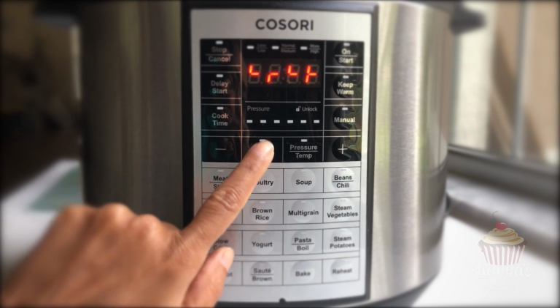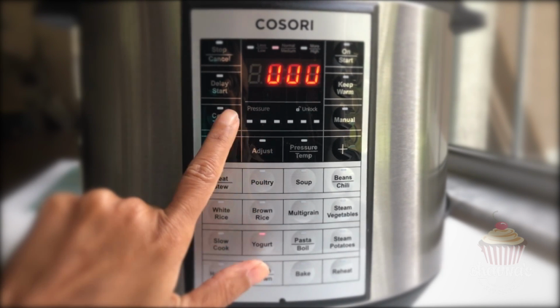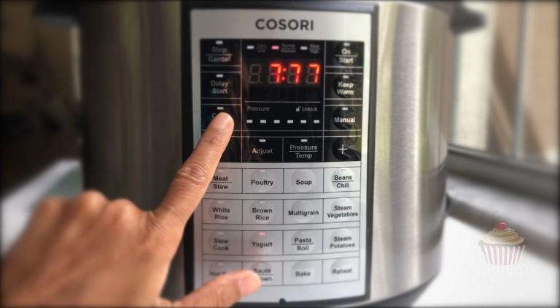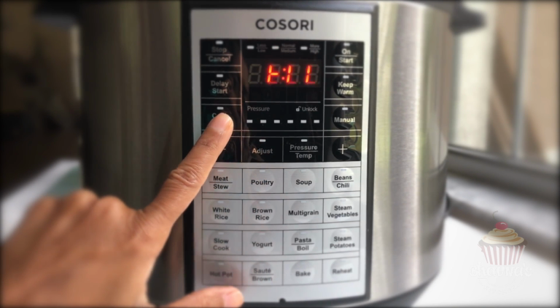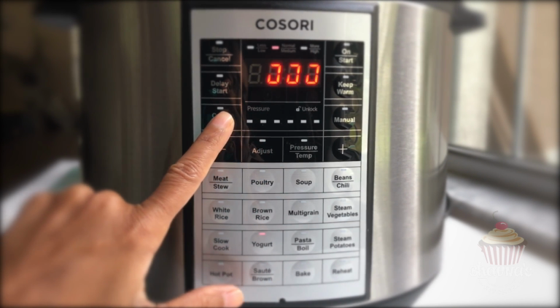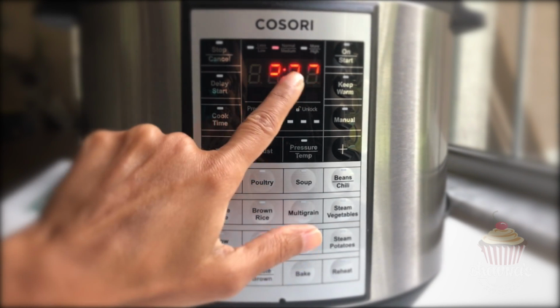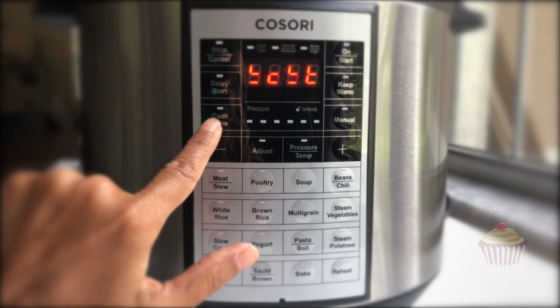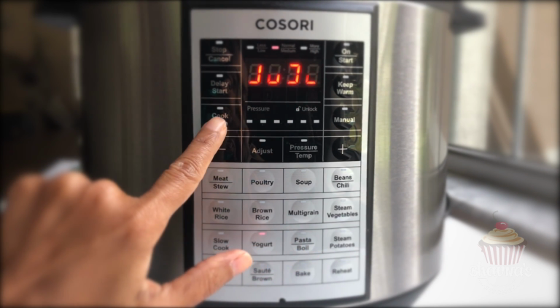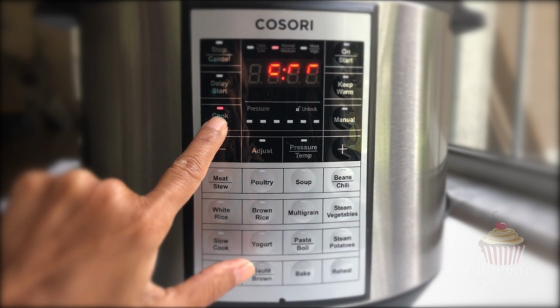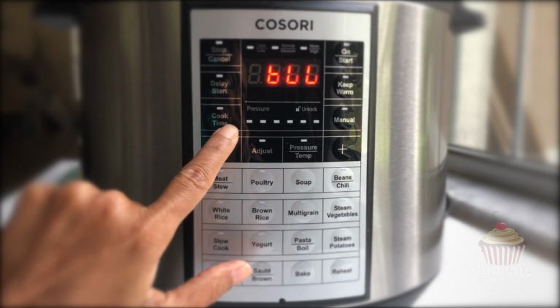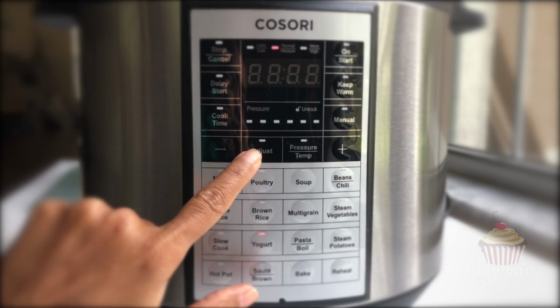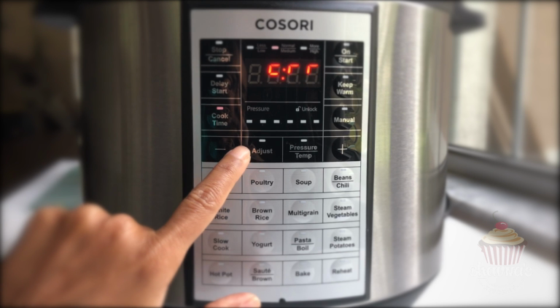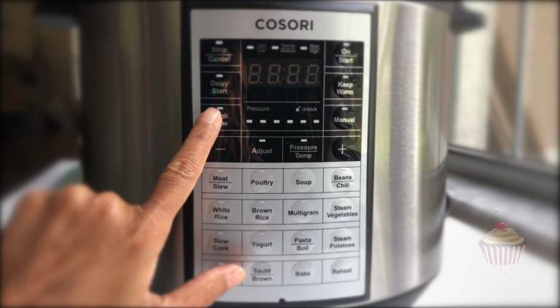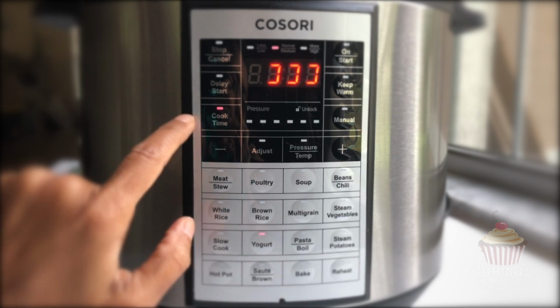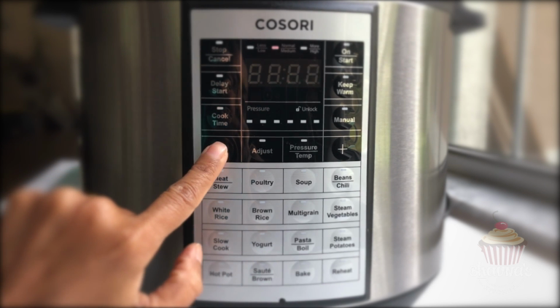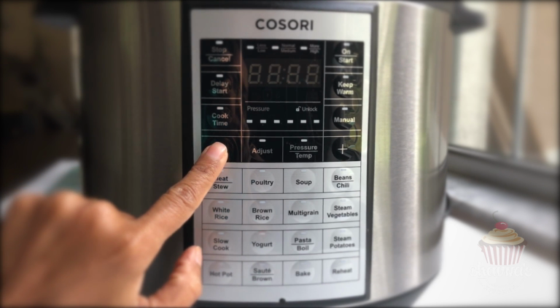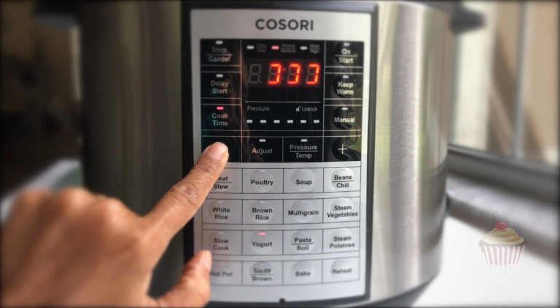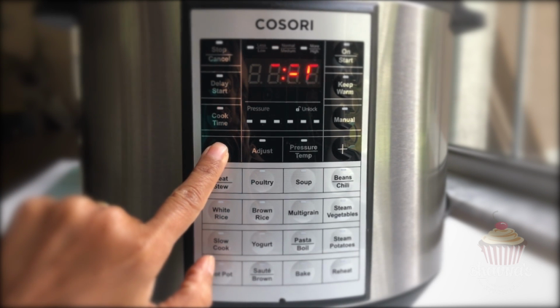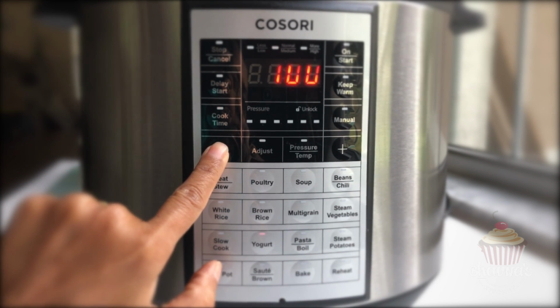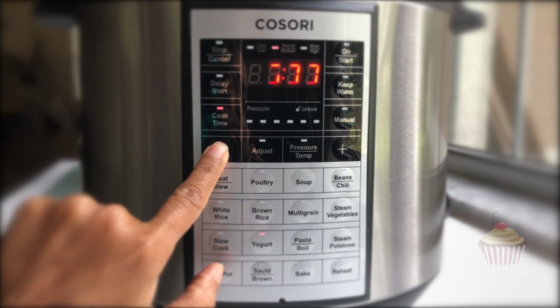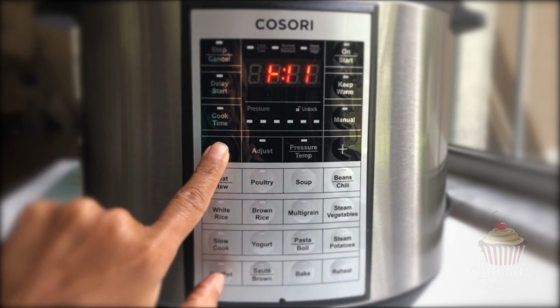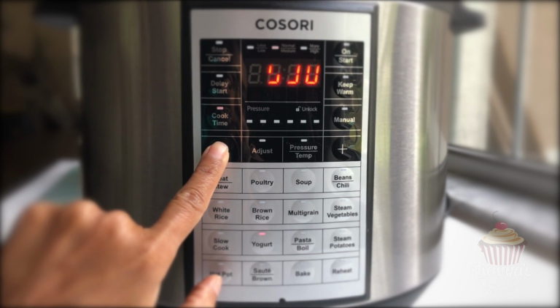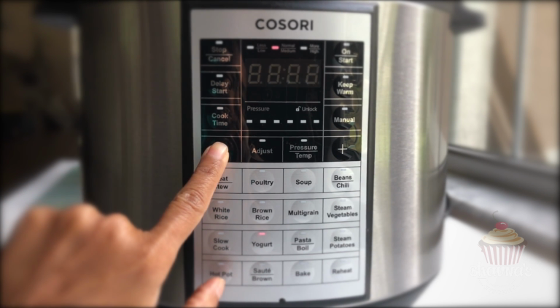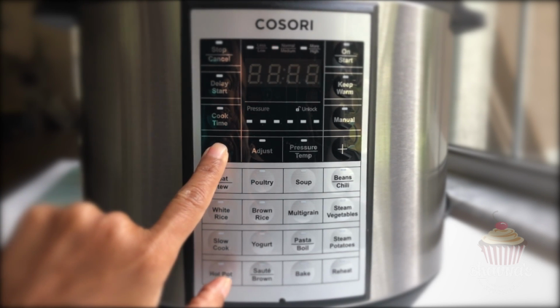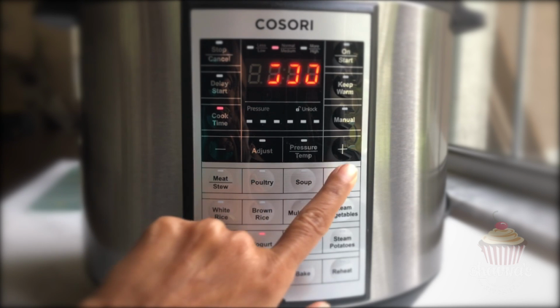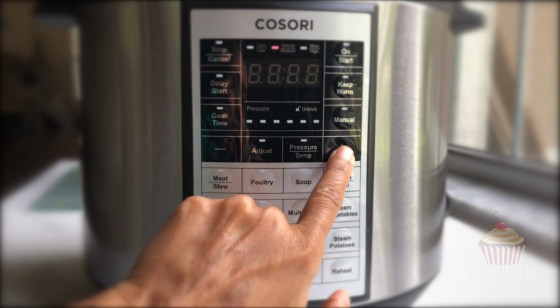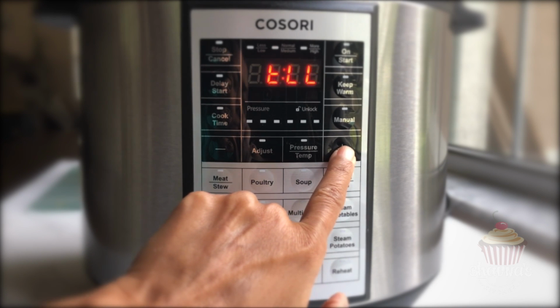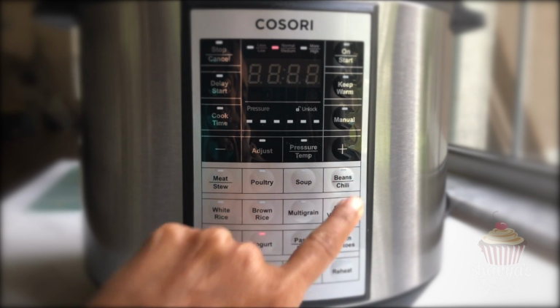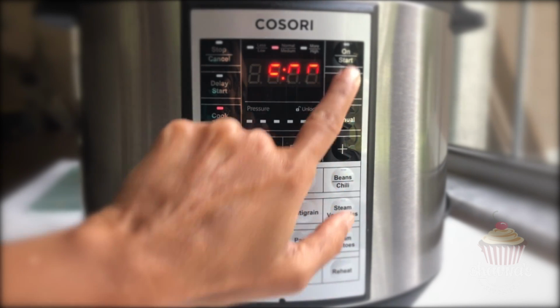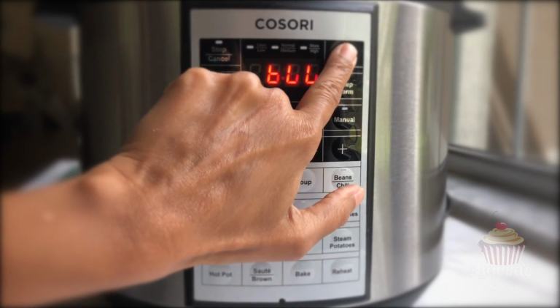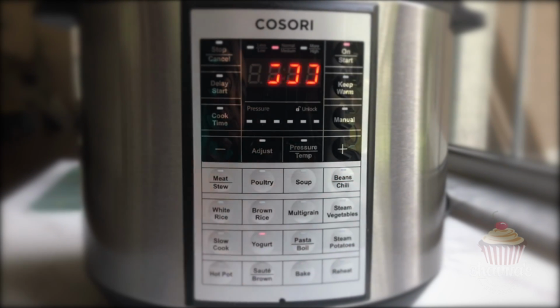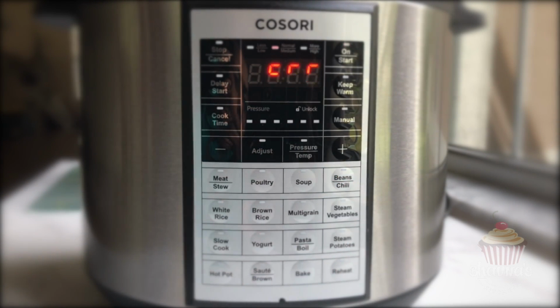Cover the lid with the vent sealed again and press the yogurt button. The display will show 'YOGT' to indicate that the yogurt setting has been selected. You can use the cook time button to select the cooking time using the plus or minus buttons.